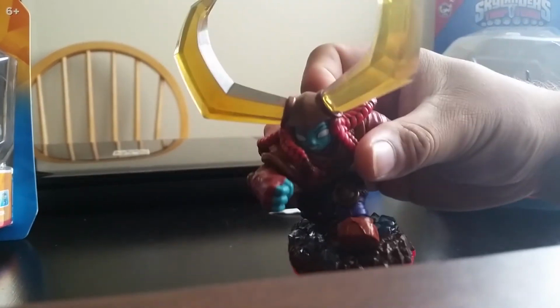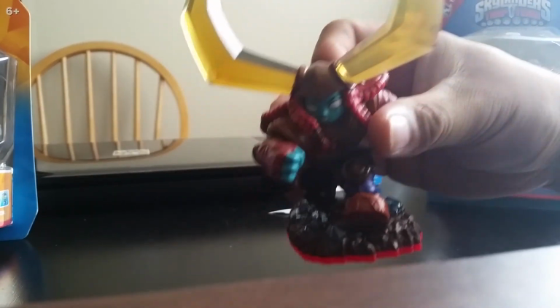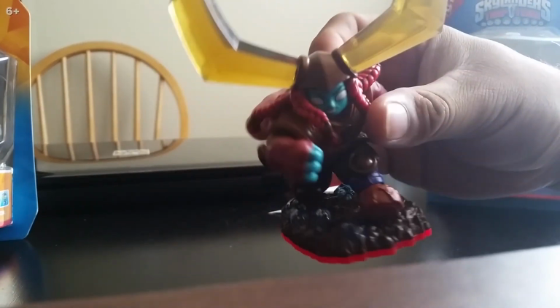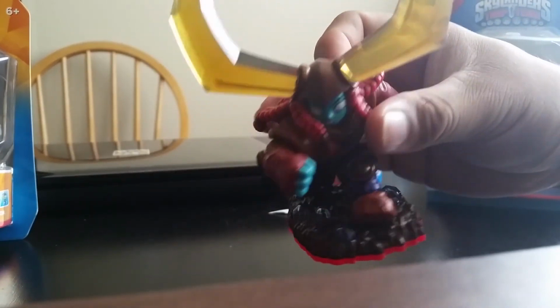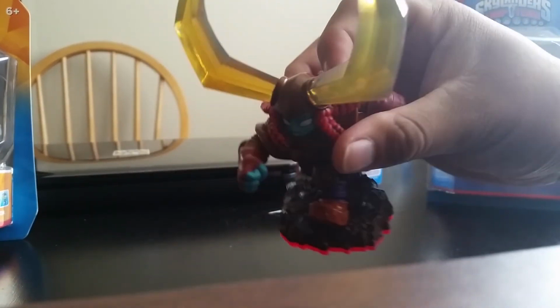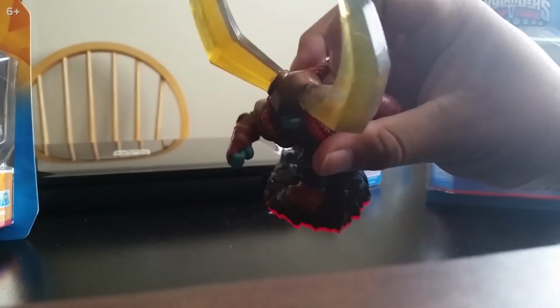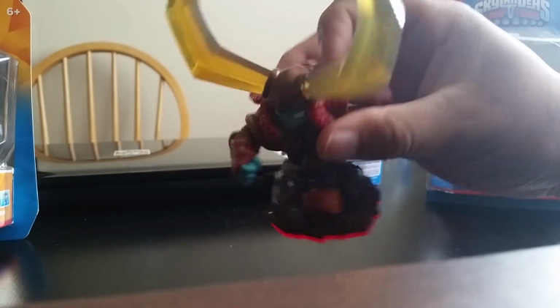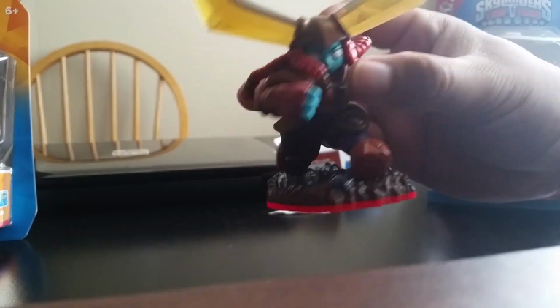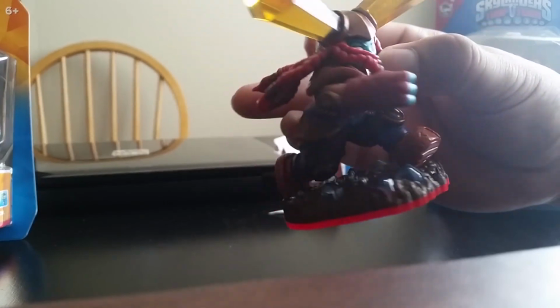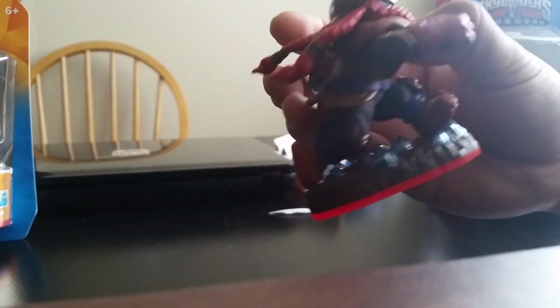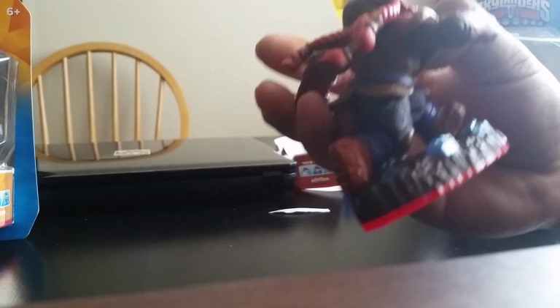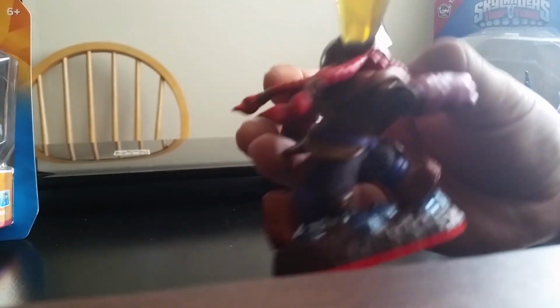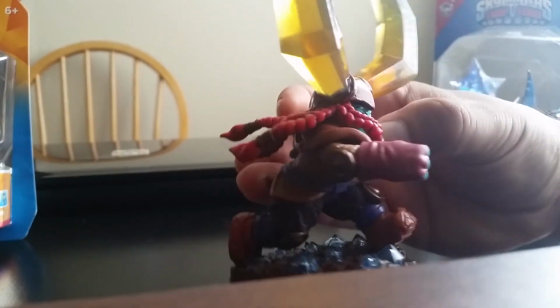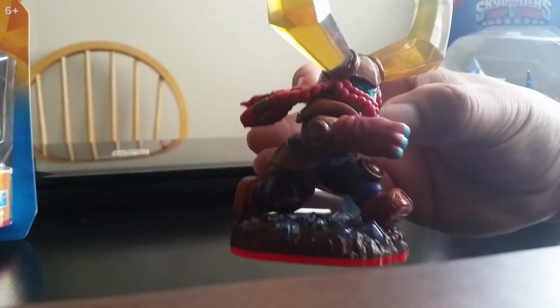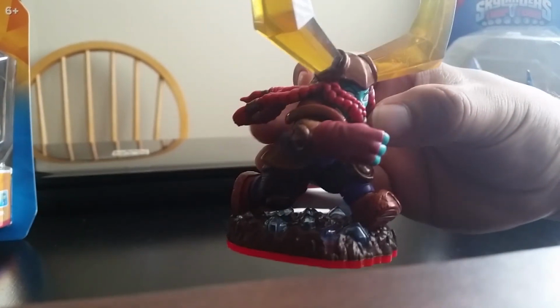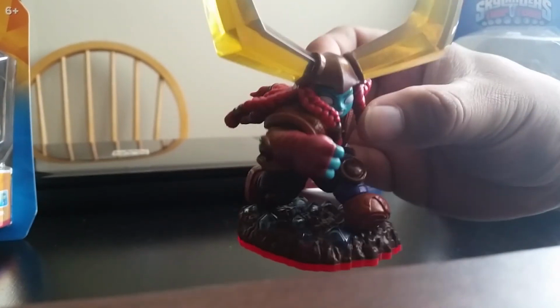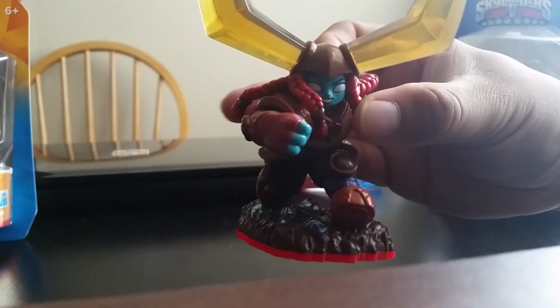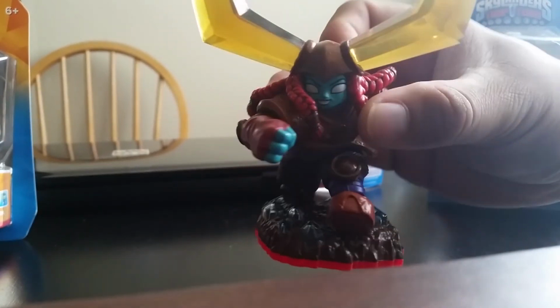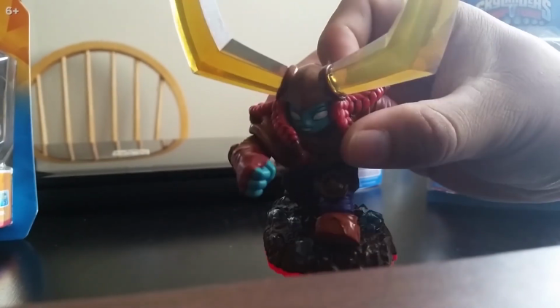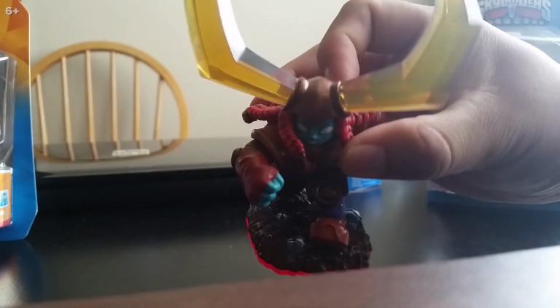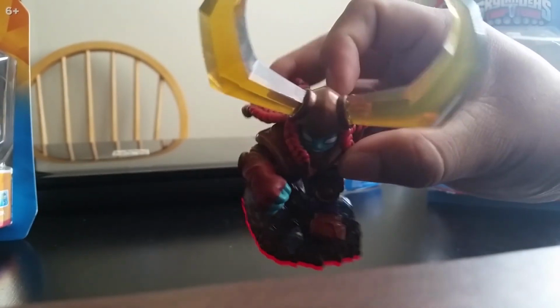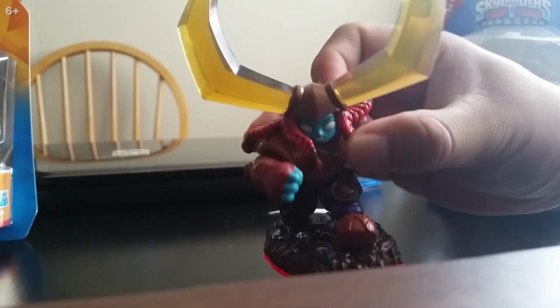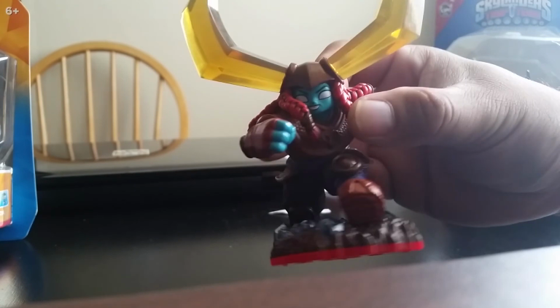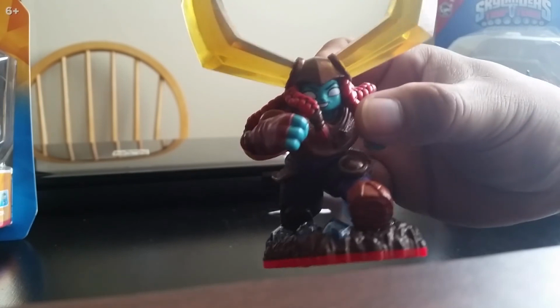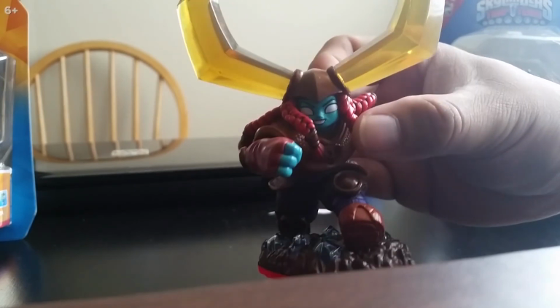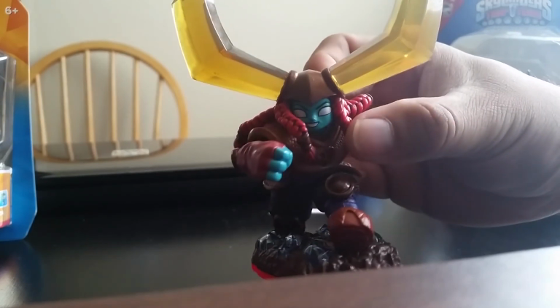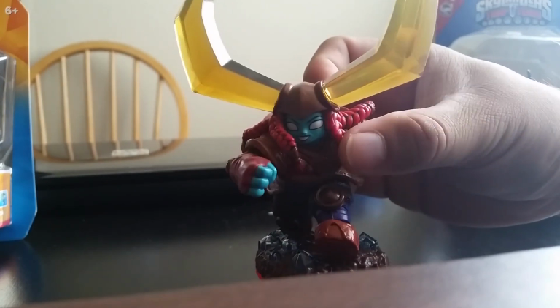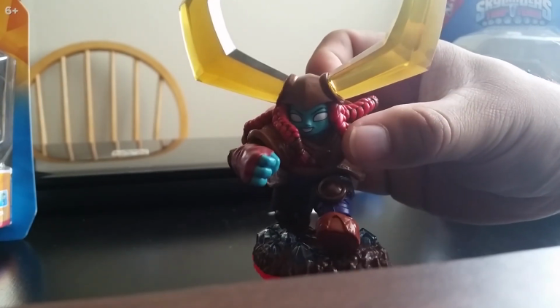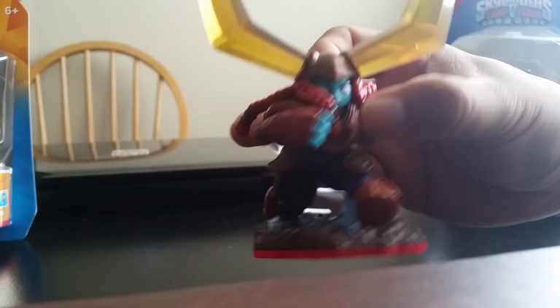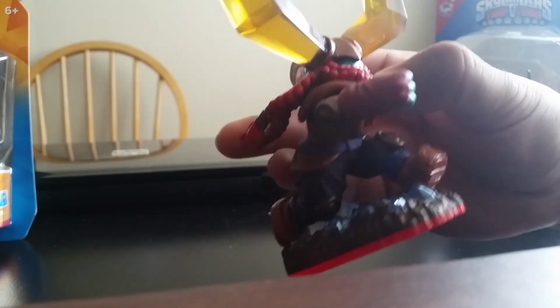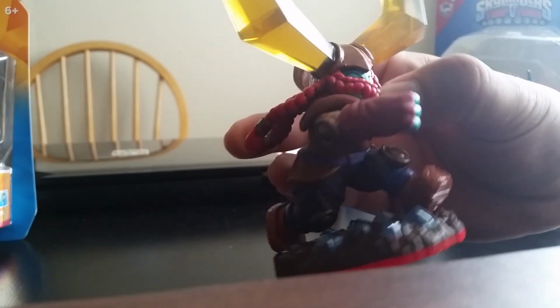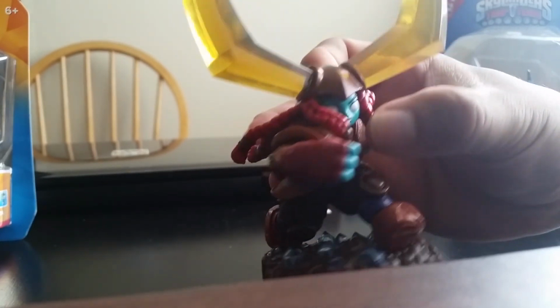But yeah guys, that's it. Thanks for watching — that's my little quick unboxing of Head Rush. Please stay tuned for more videos and subscribe.